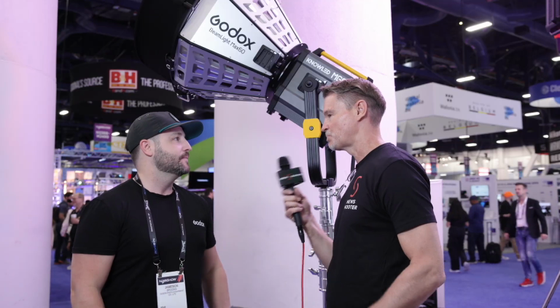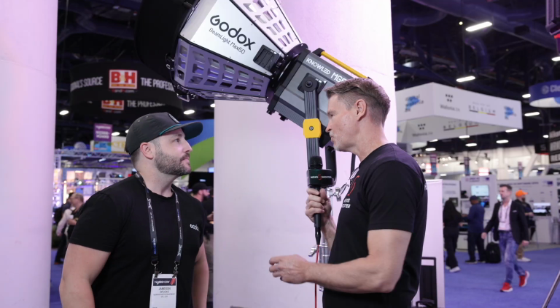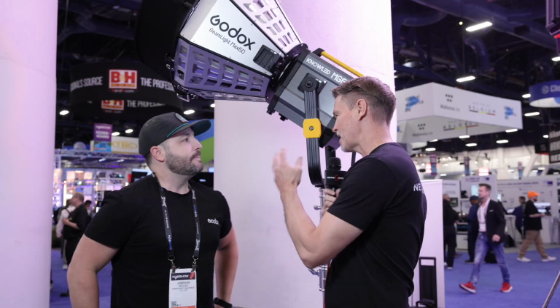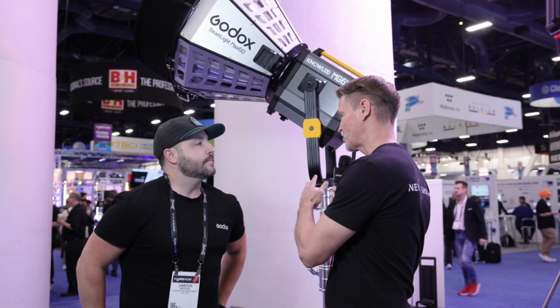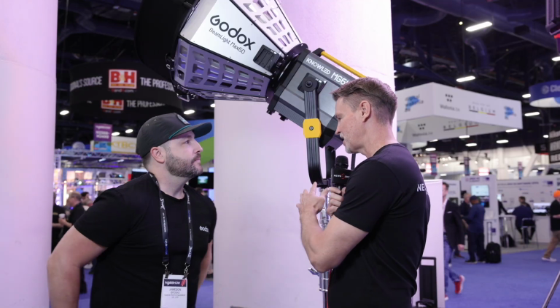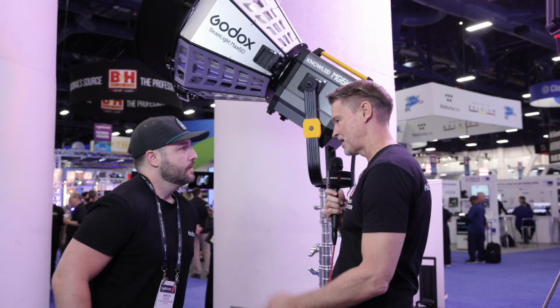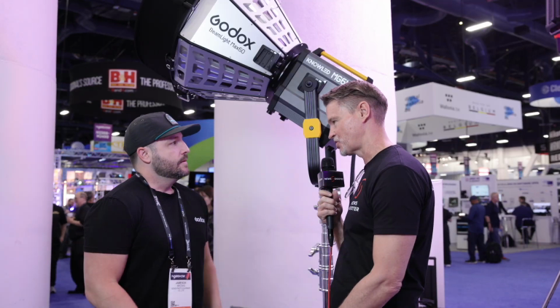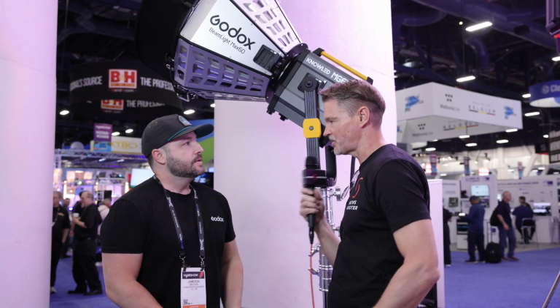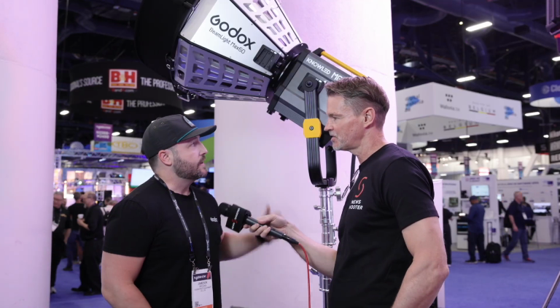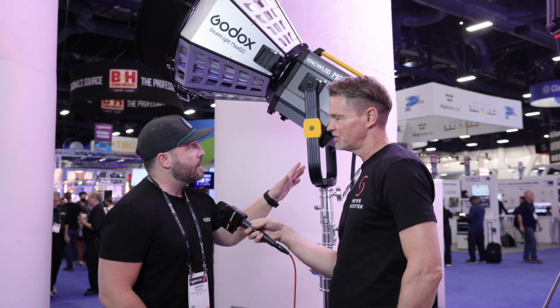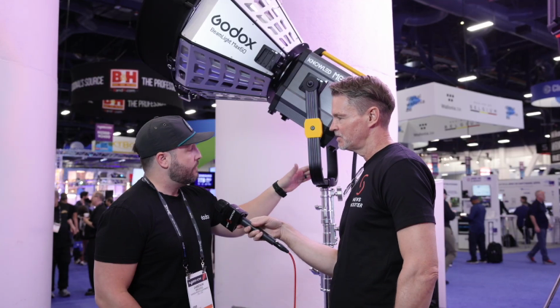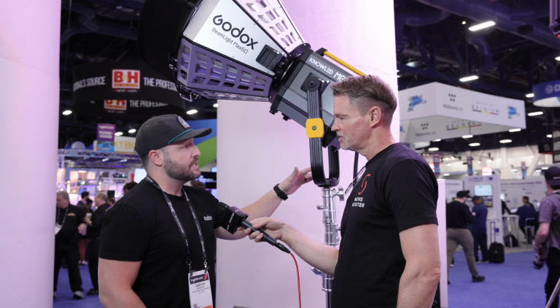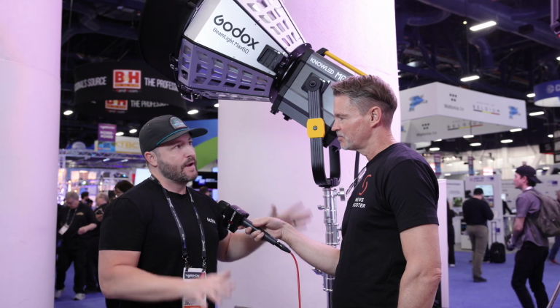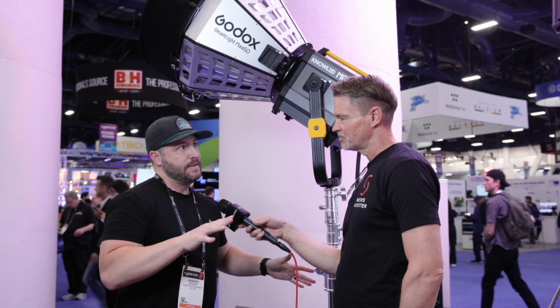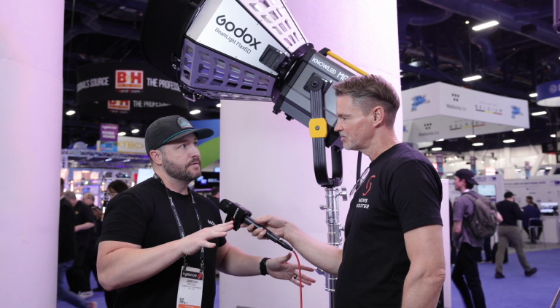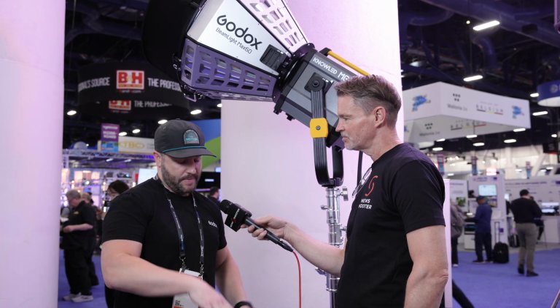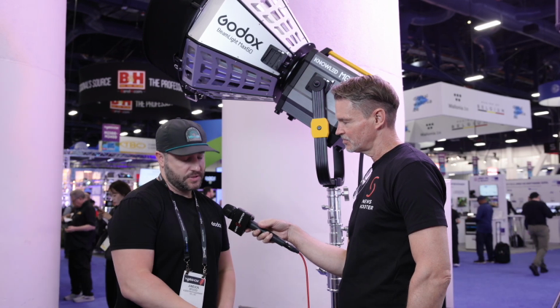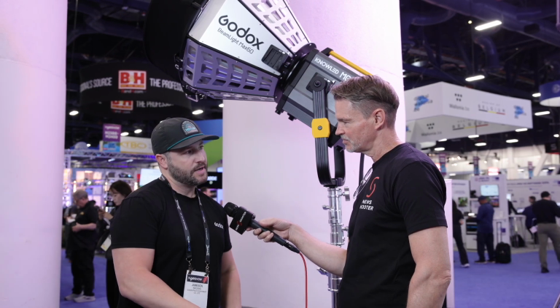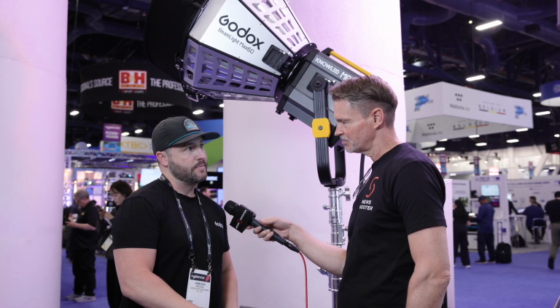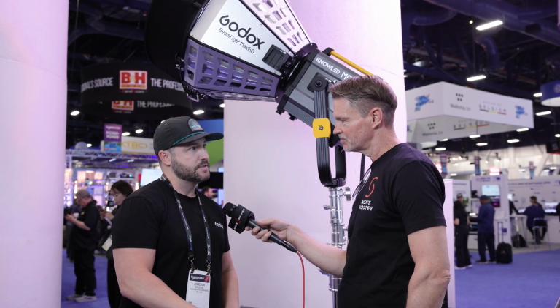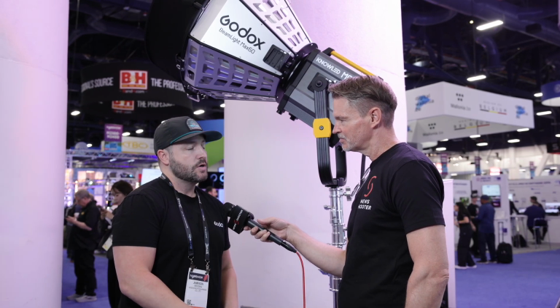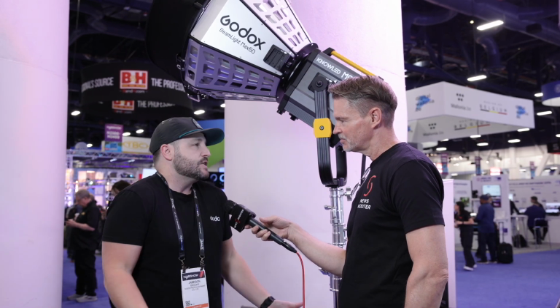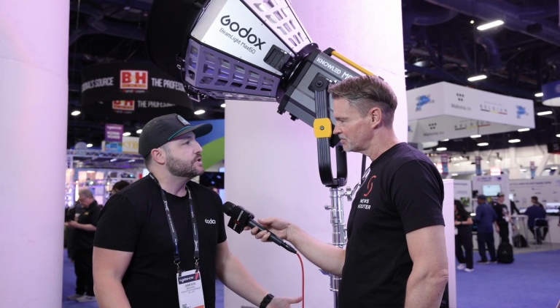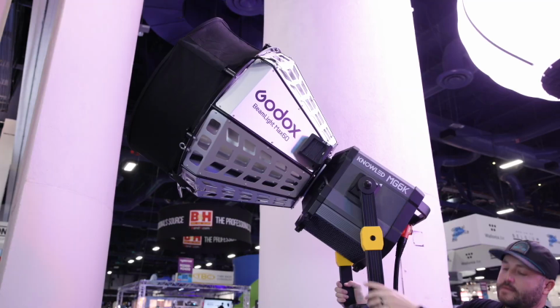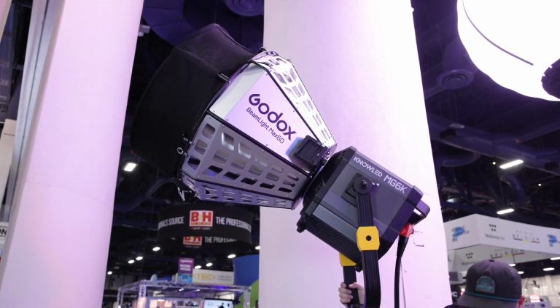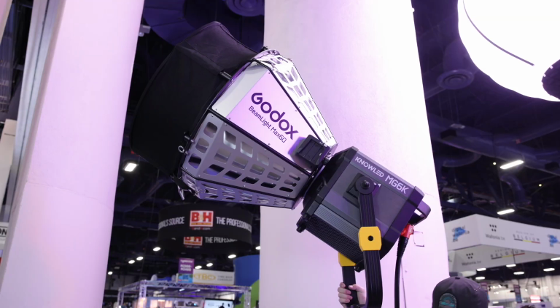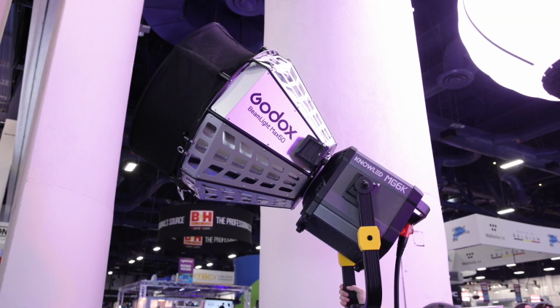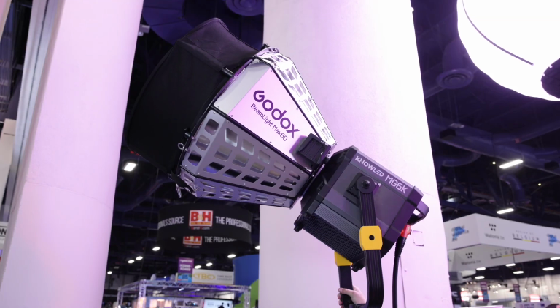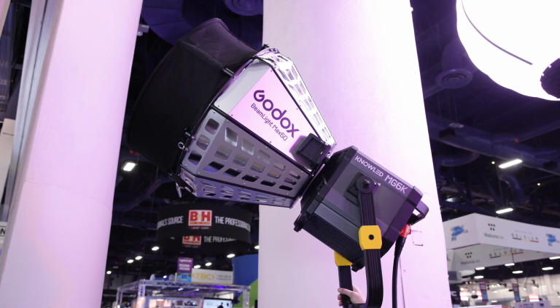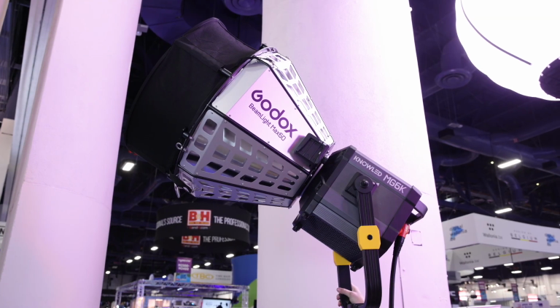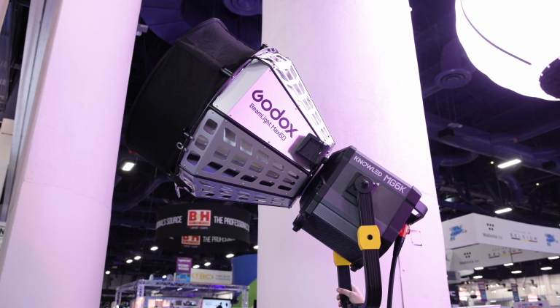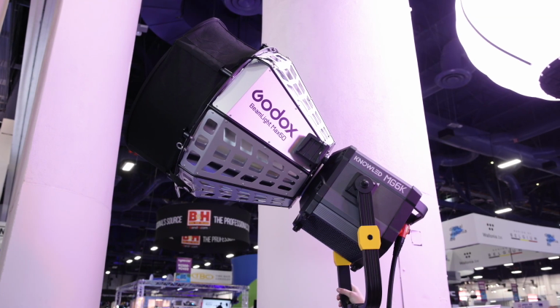Speaking of weight — the light head by itself is around 50 pounds and the ballast is only around 20 pounds. So it's manageable weight for that much power.